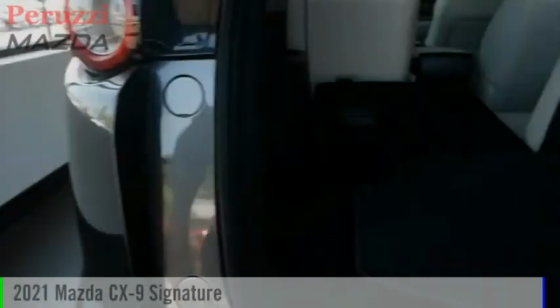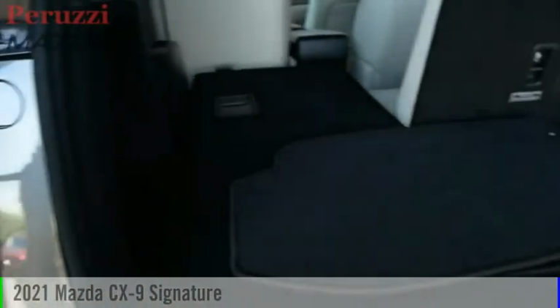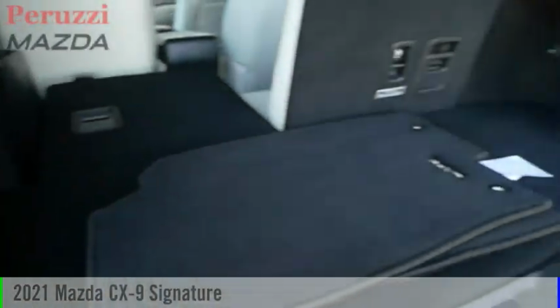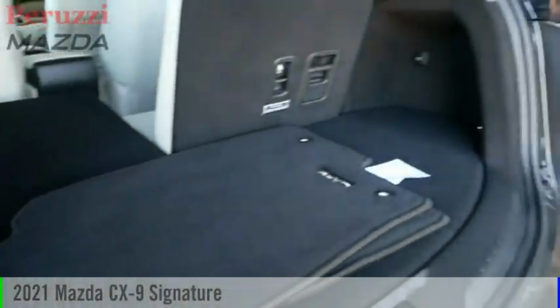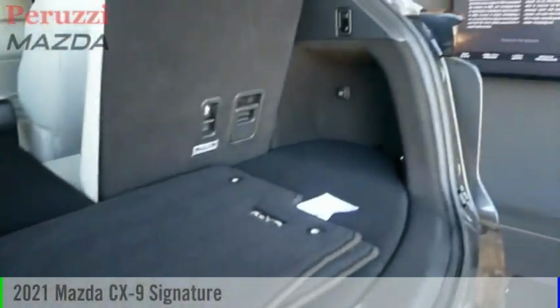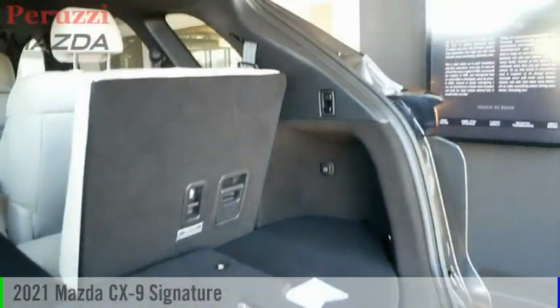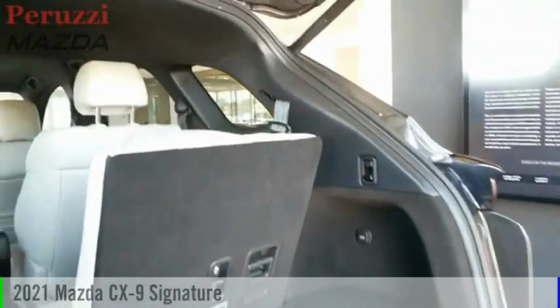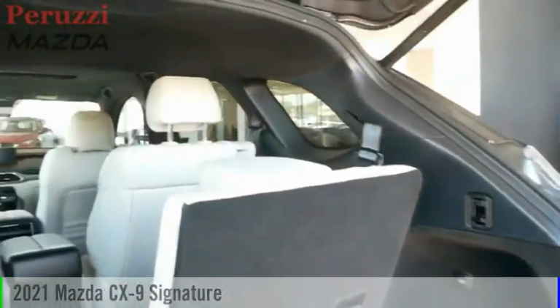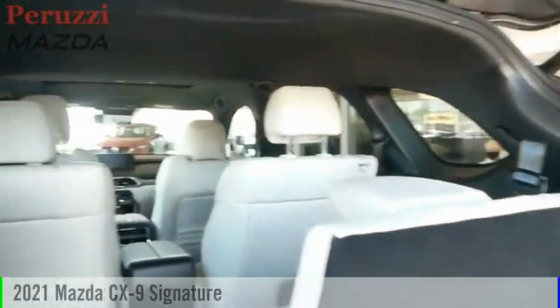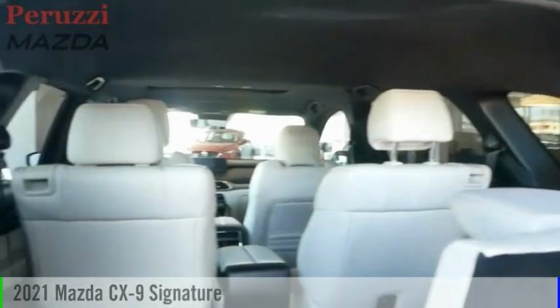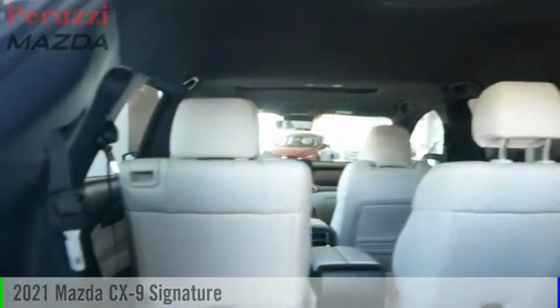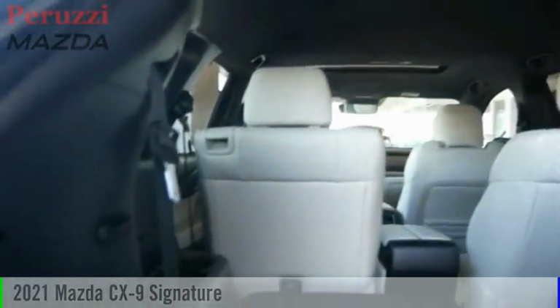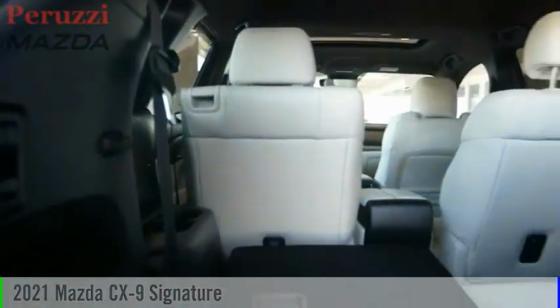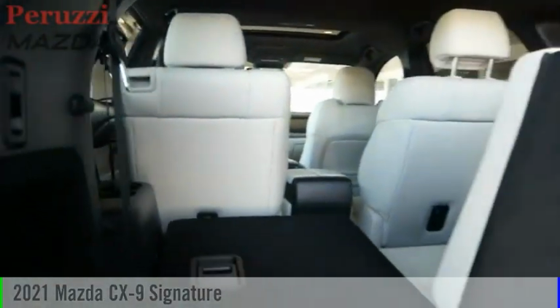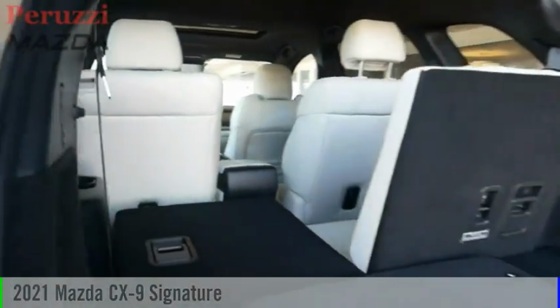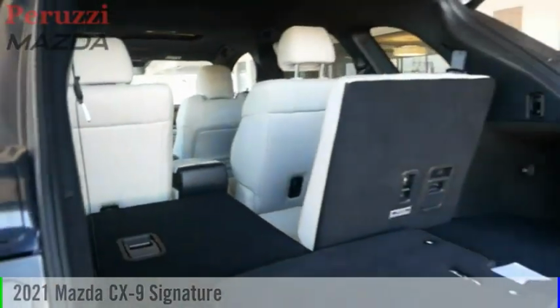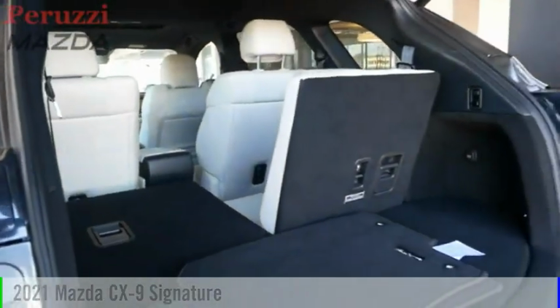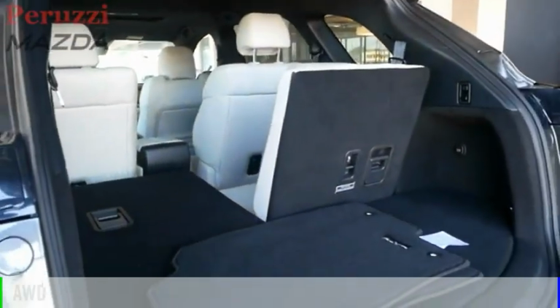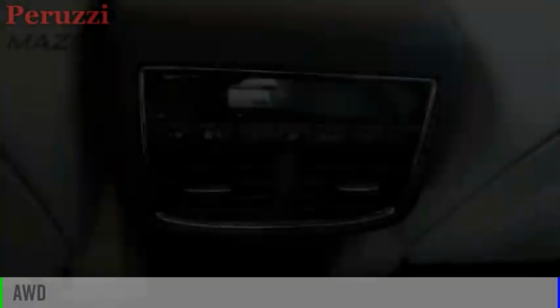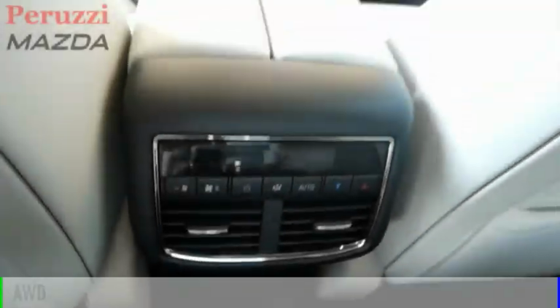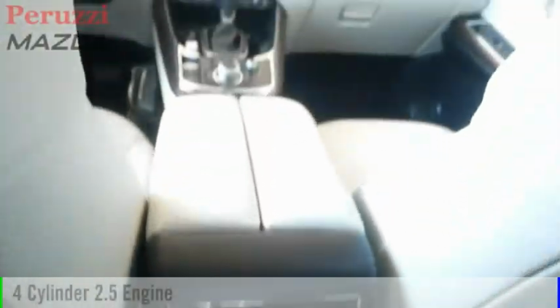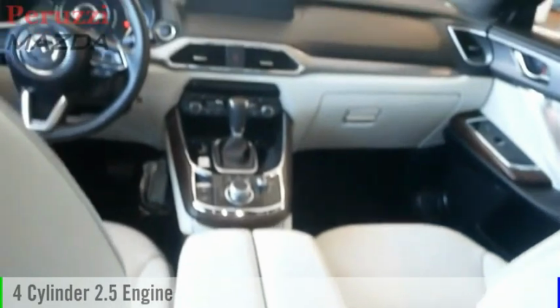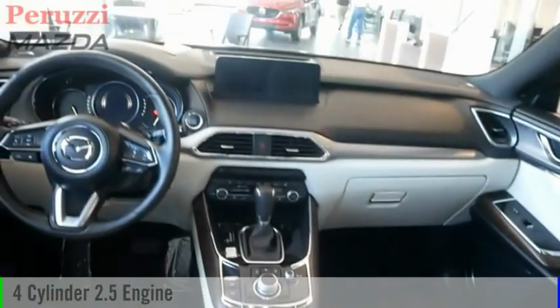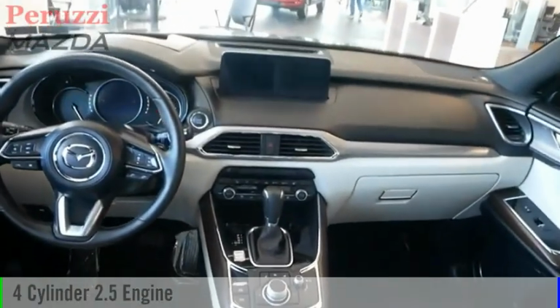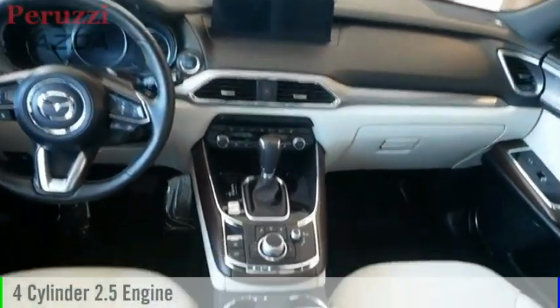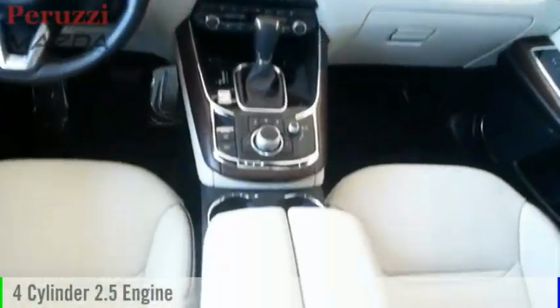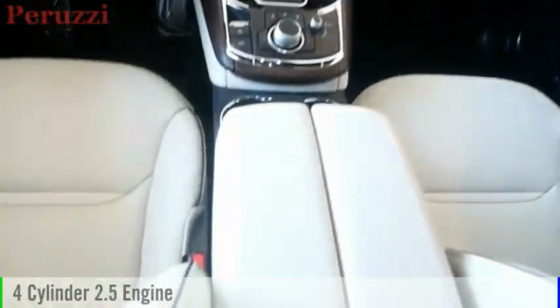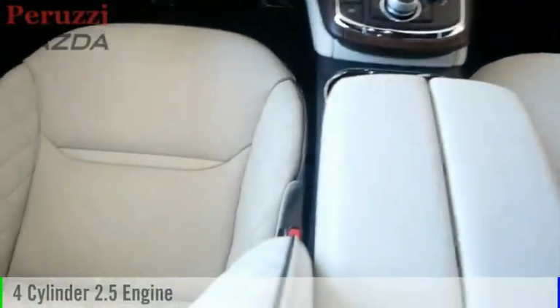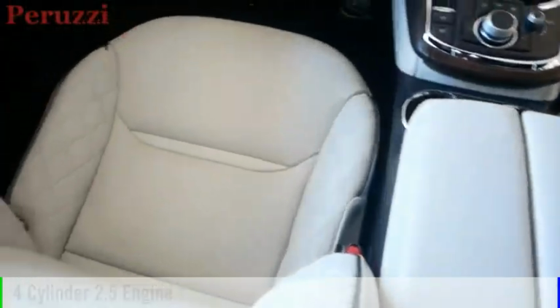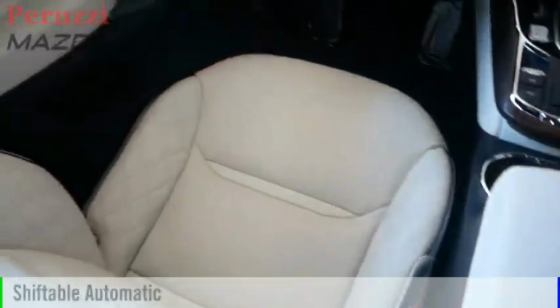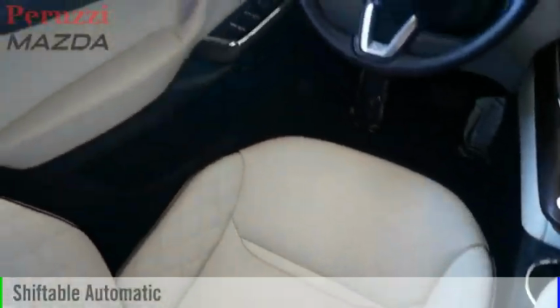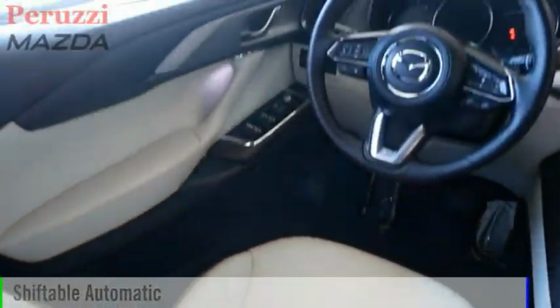Looking for the right vehicle? Check out the 2021 CX-9. This vehicle is powered by an all-wheel drive, four-cylinder, 2.5-liter engine, and comes with an automatic transmission.